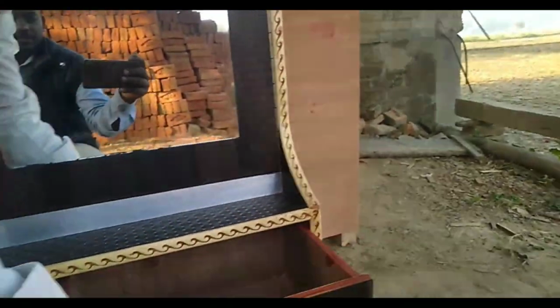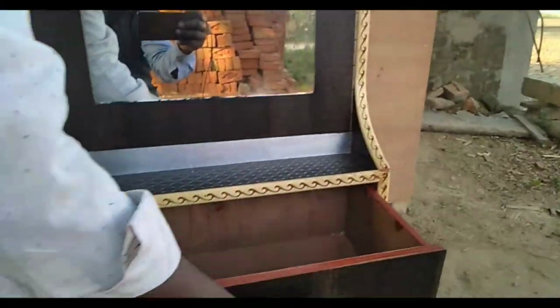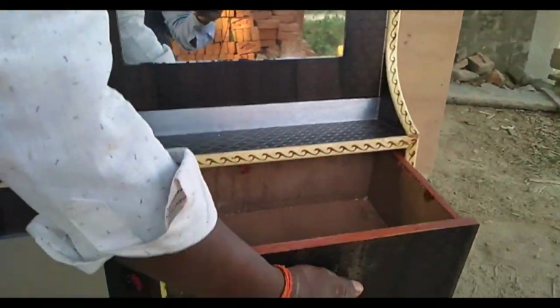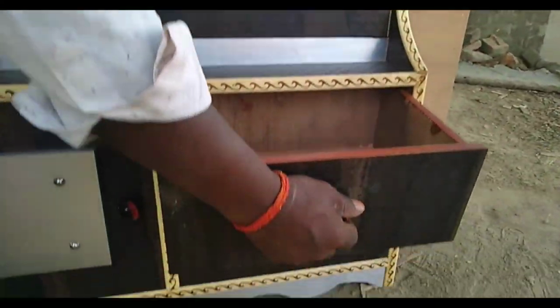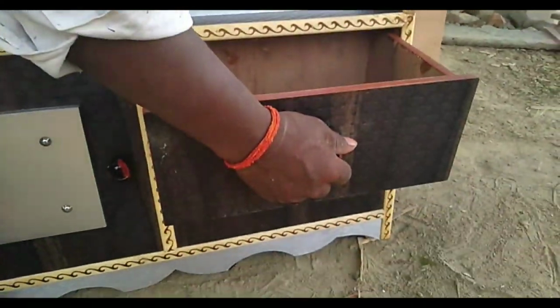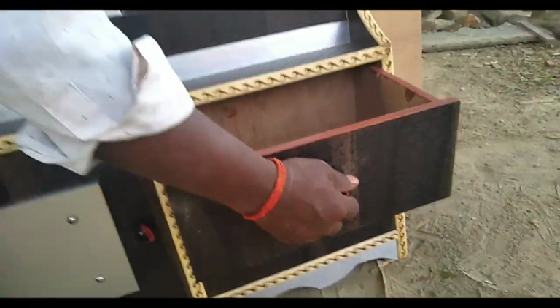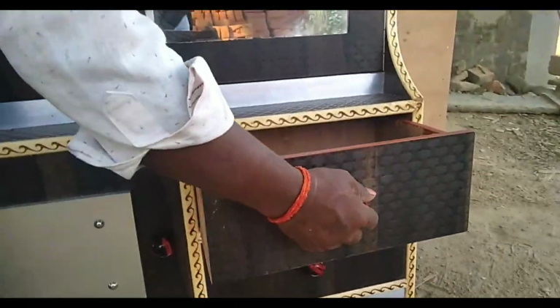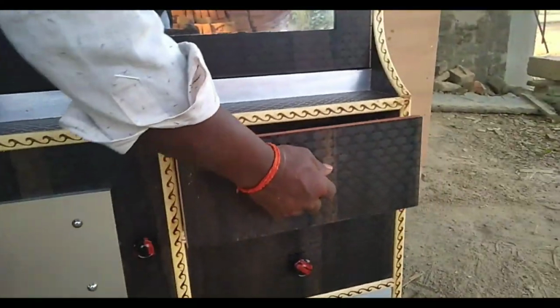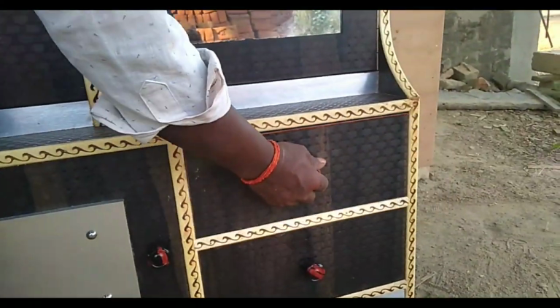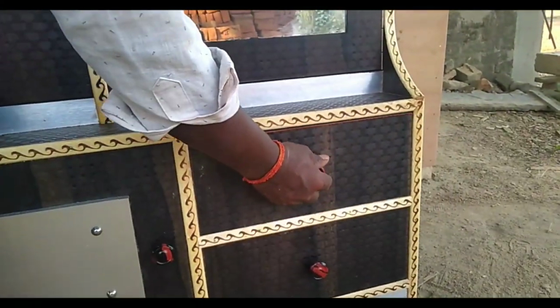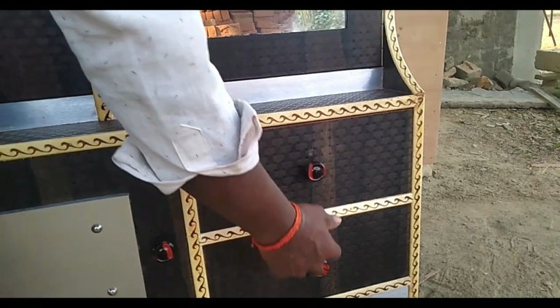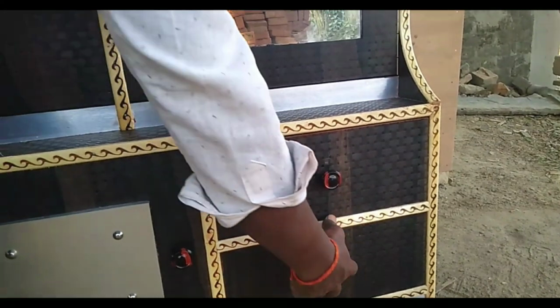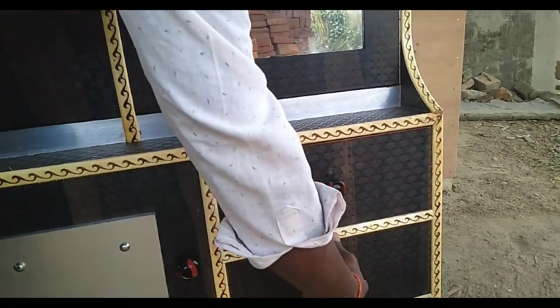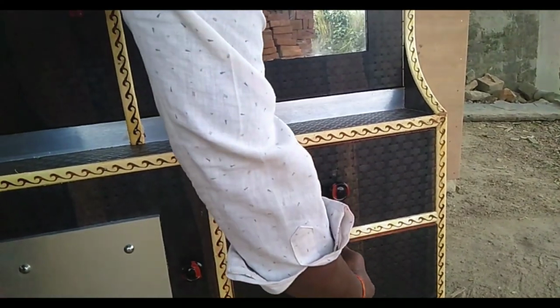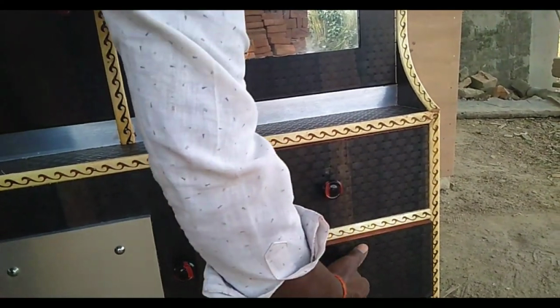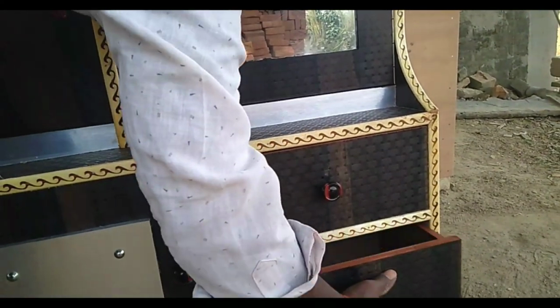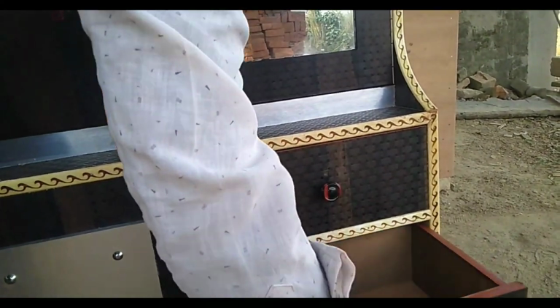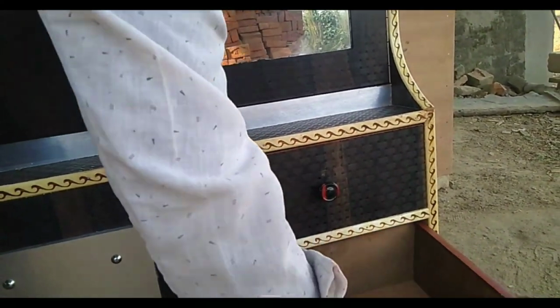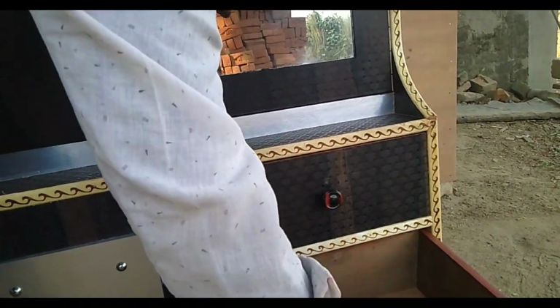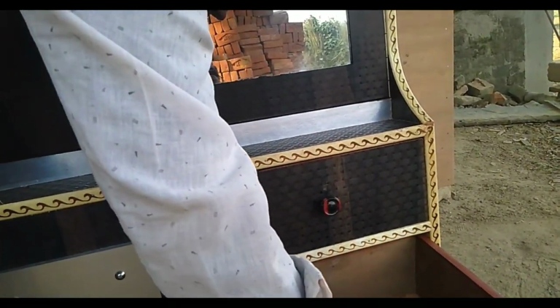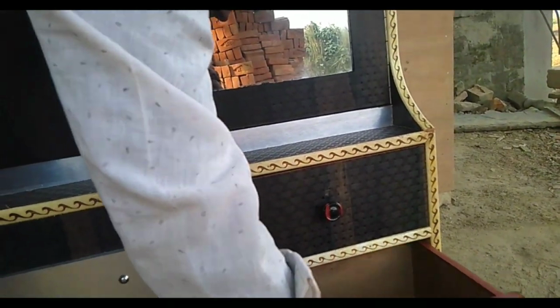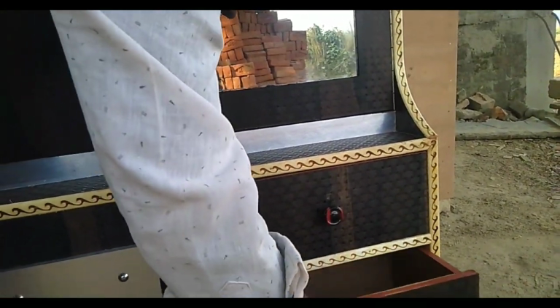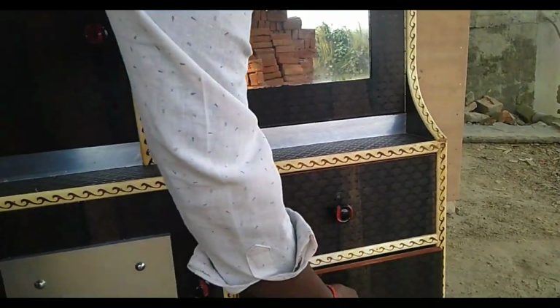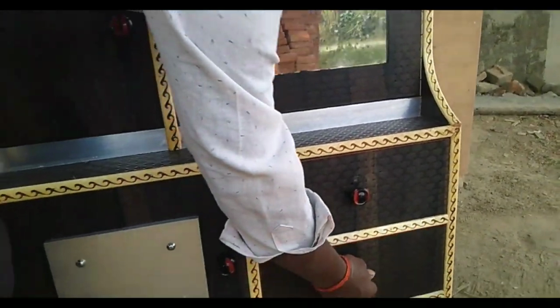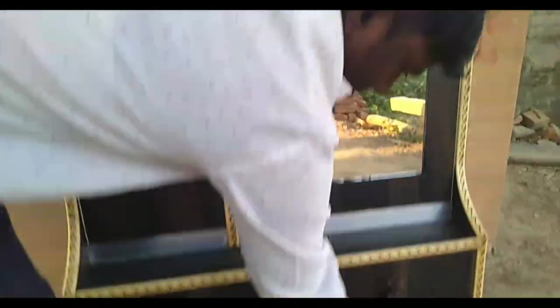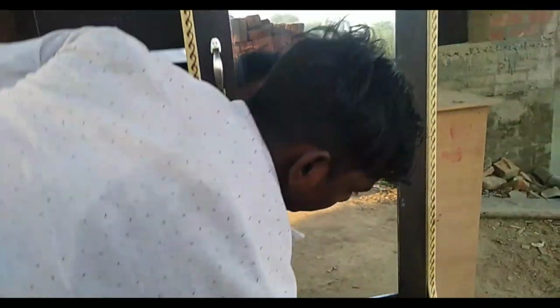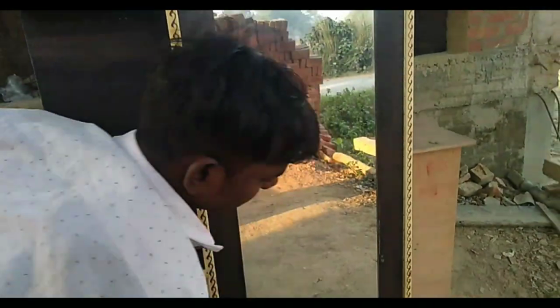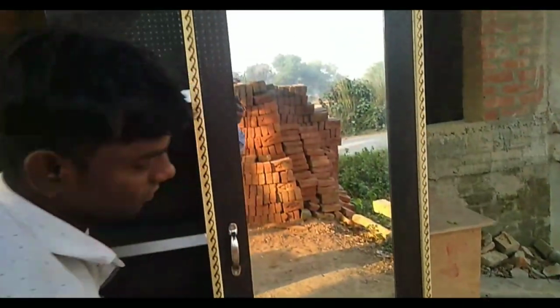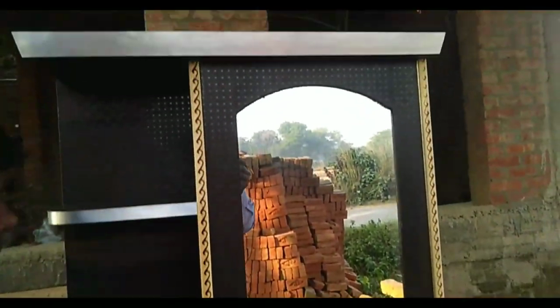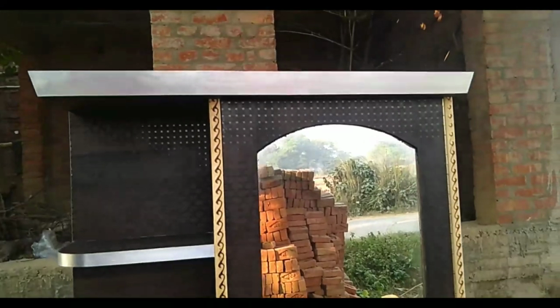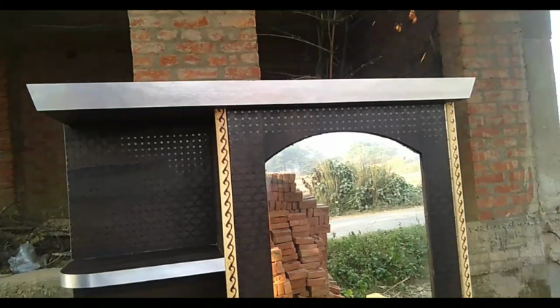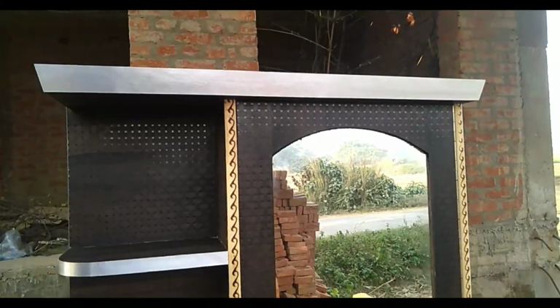This is our drawers — these are normal drawers. The main door is the main door.